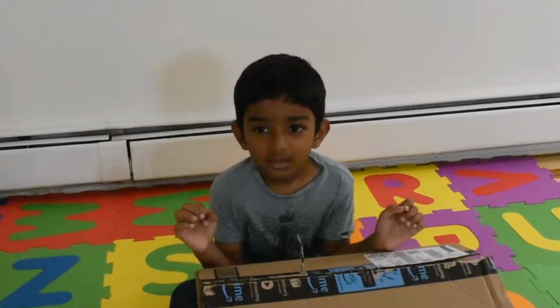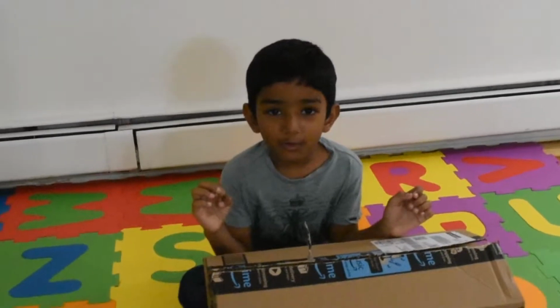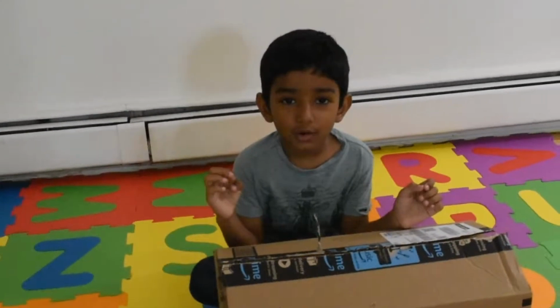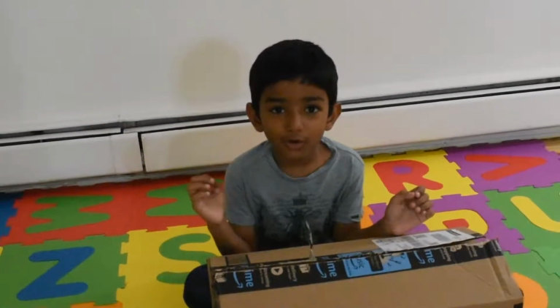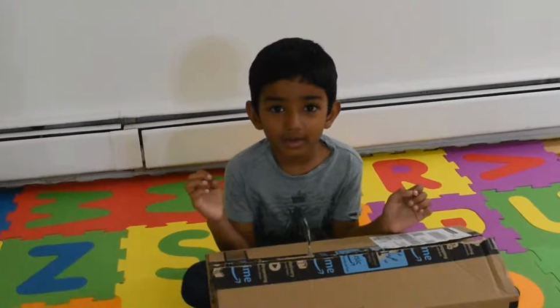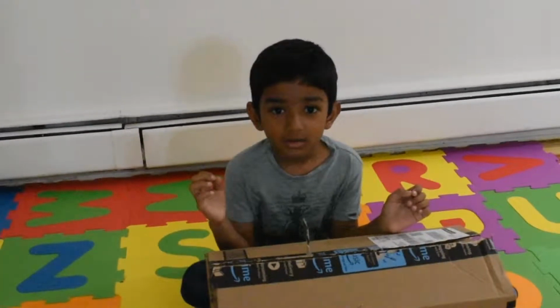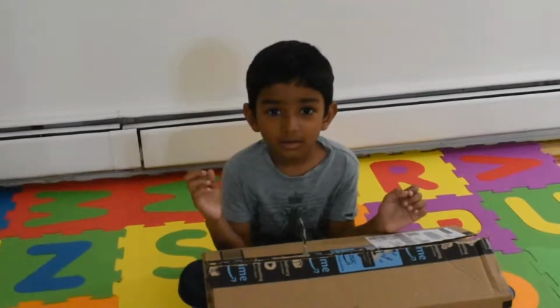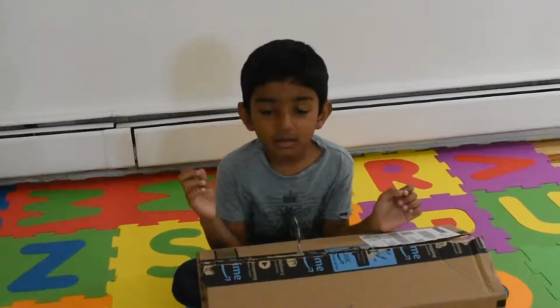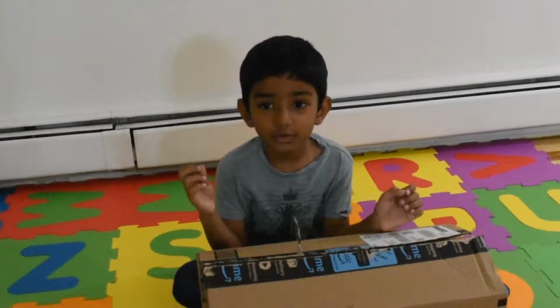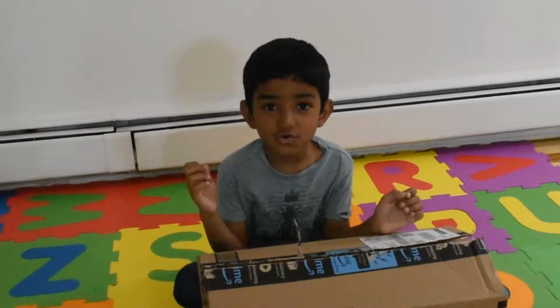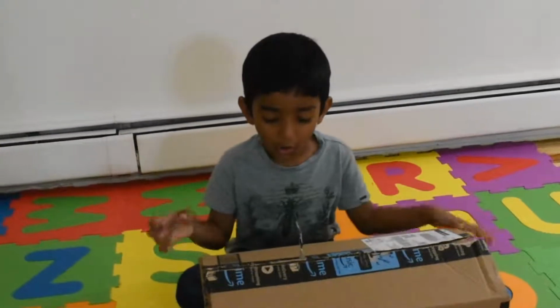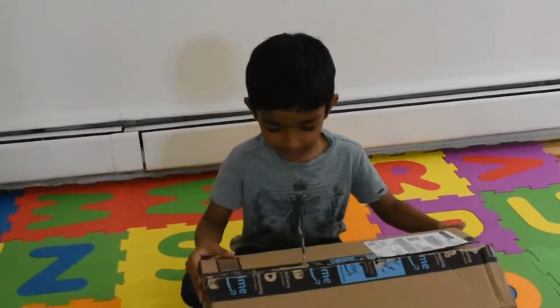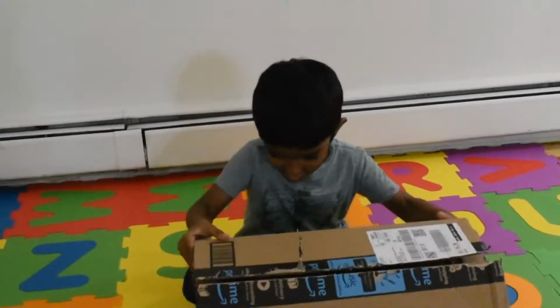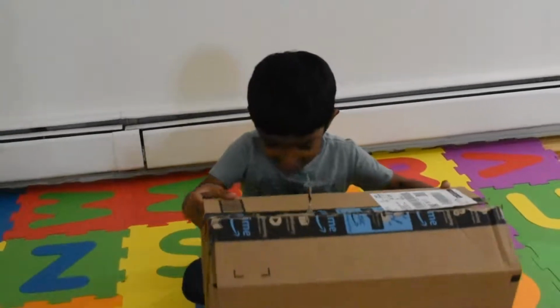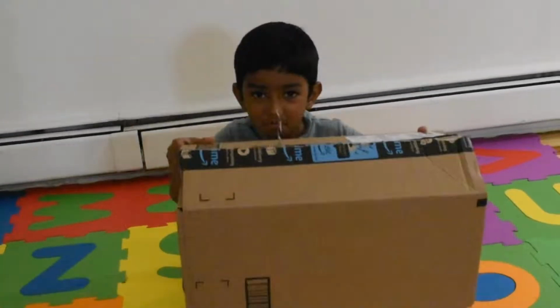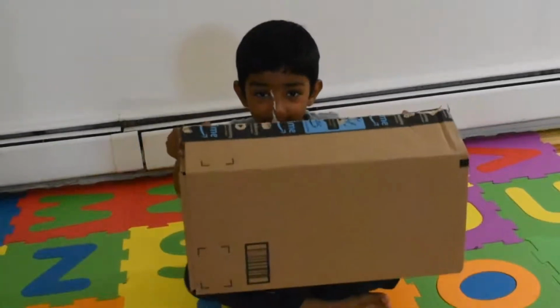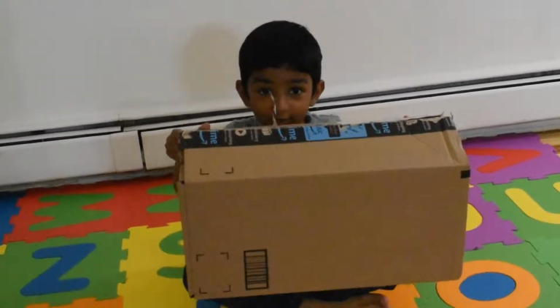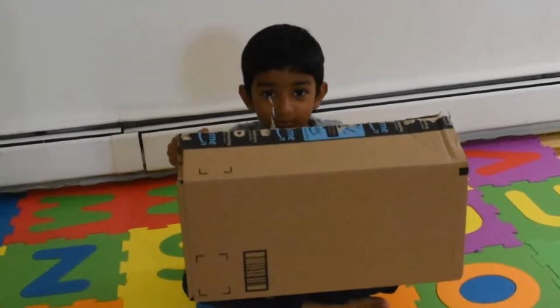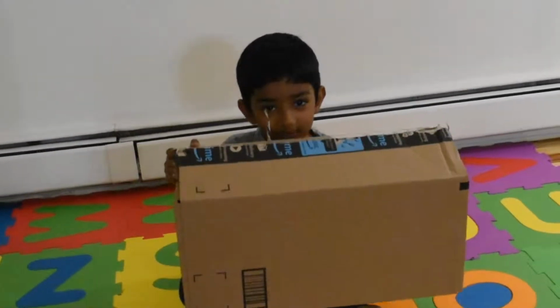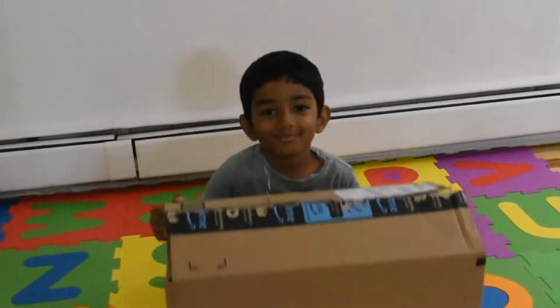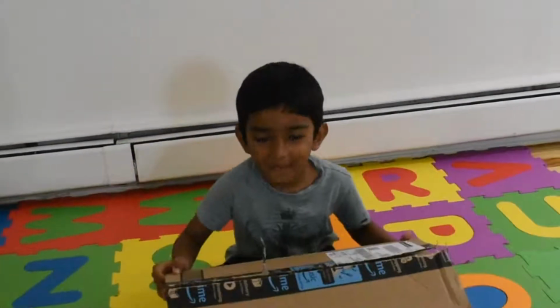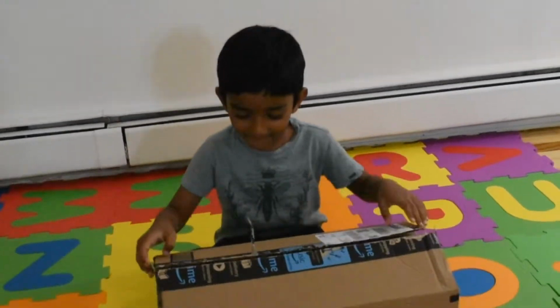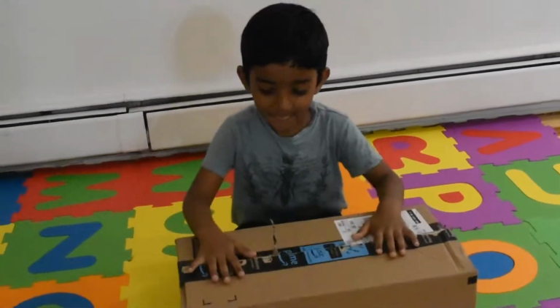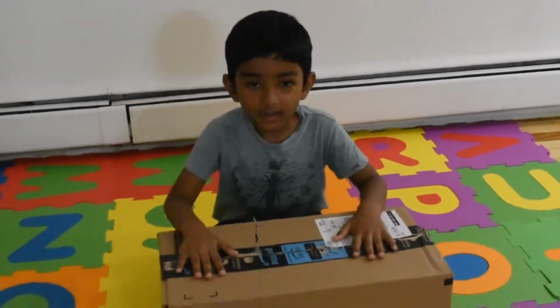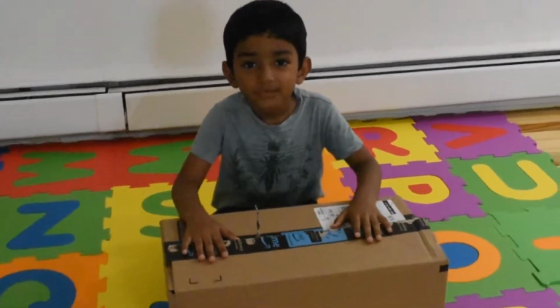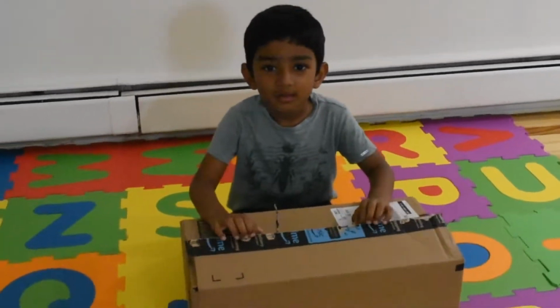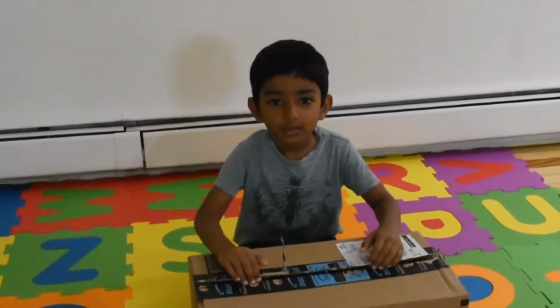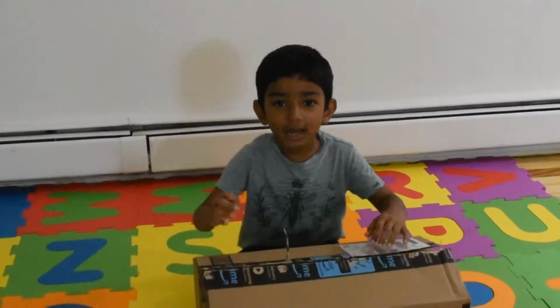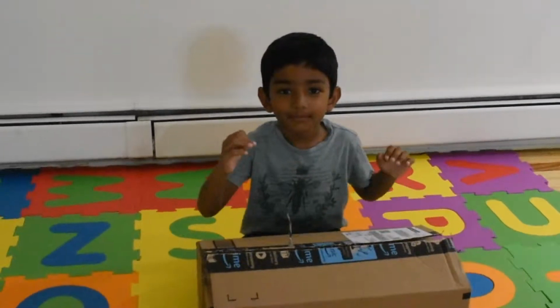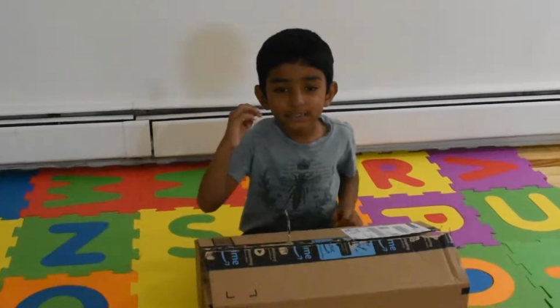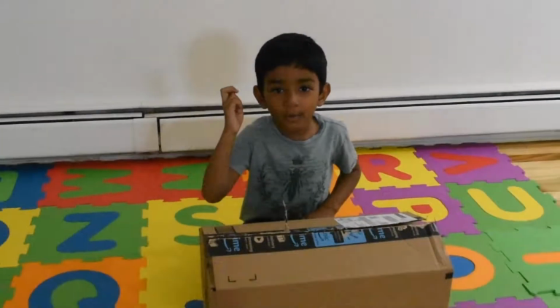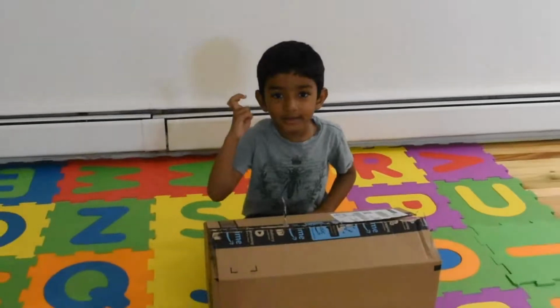Now we are going to open the new toy. Come, let's open it.